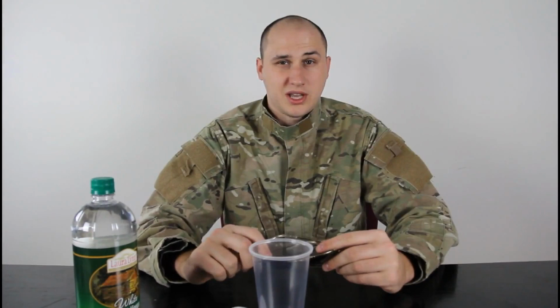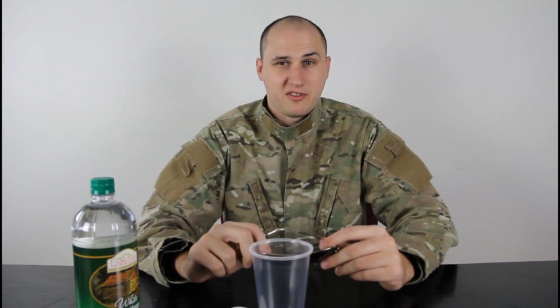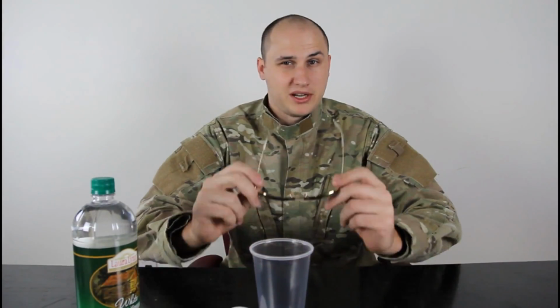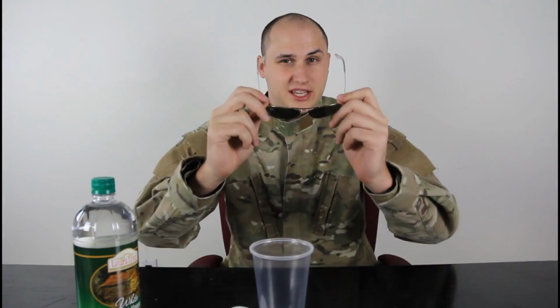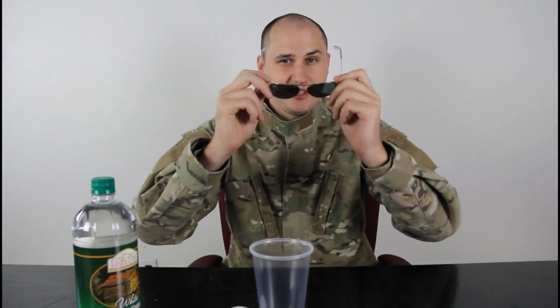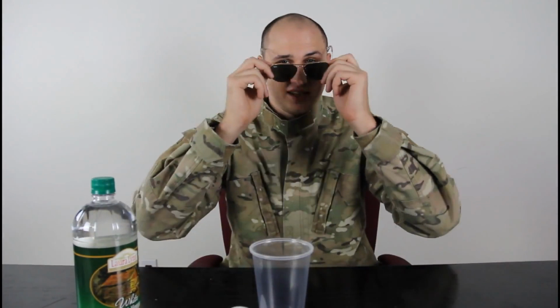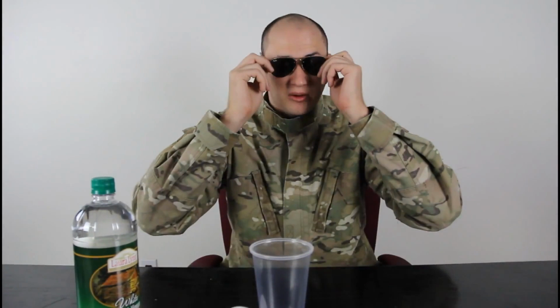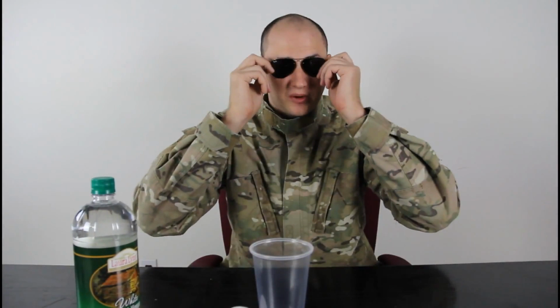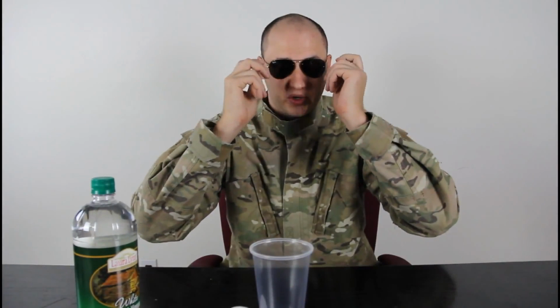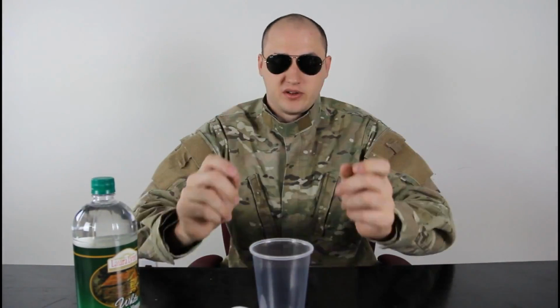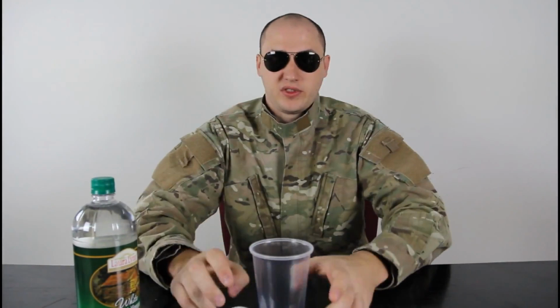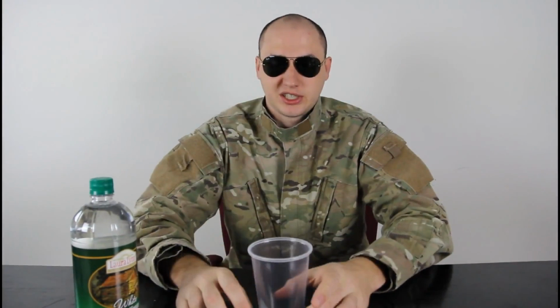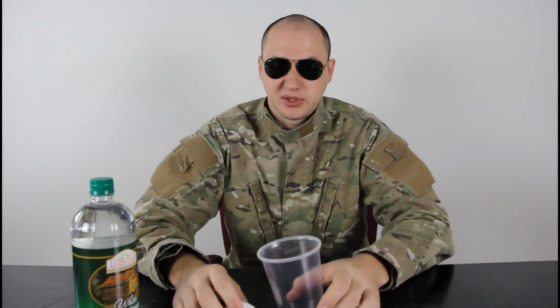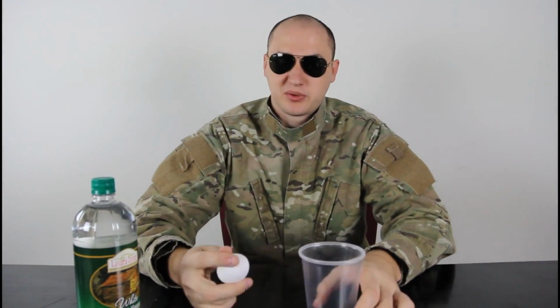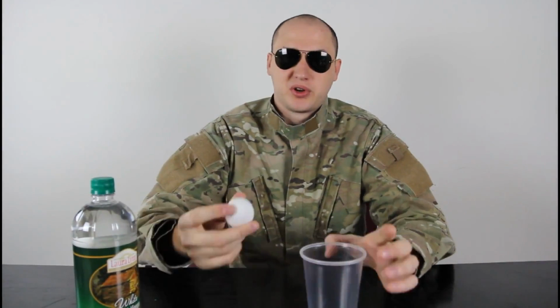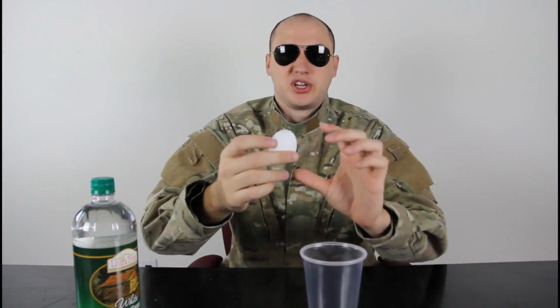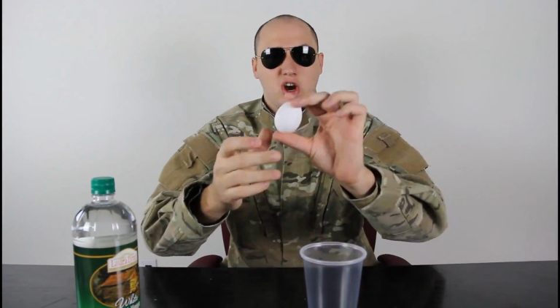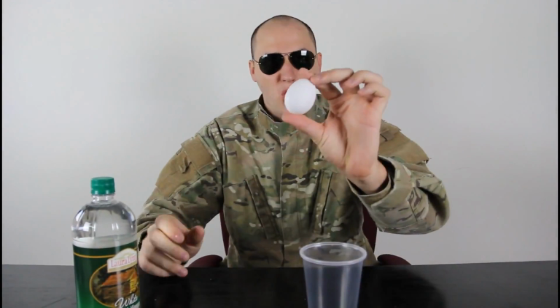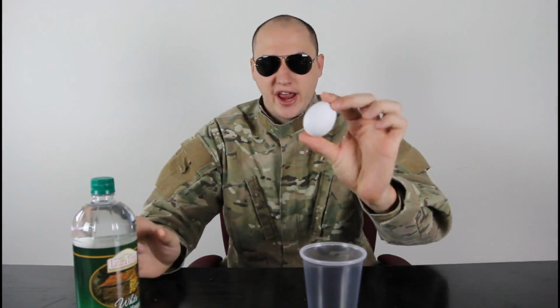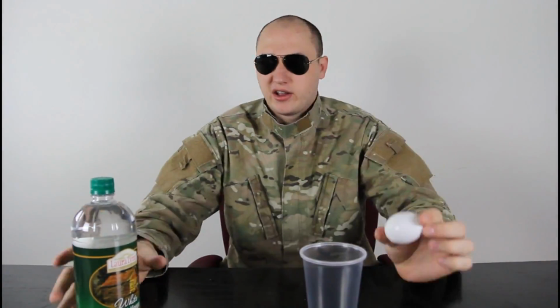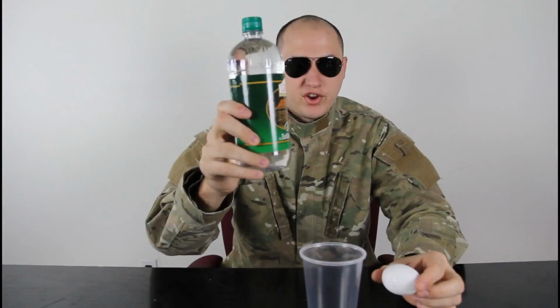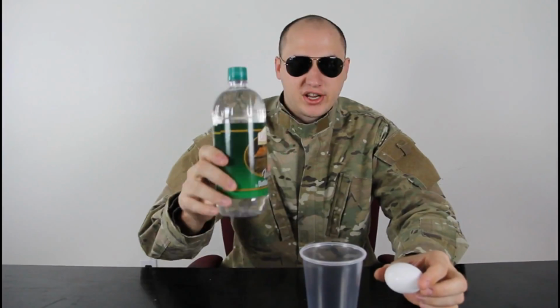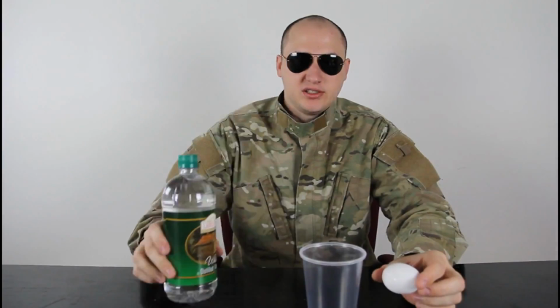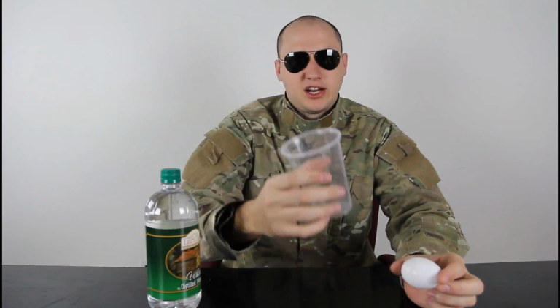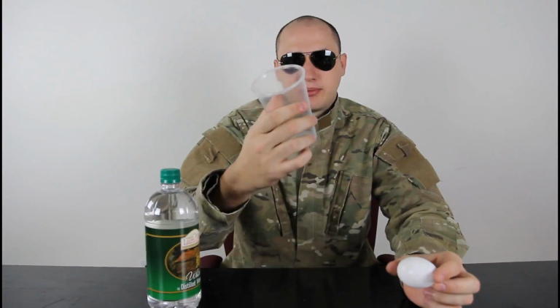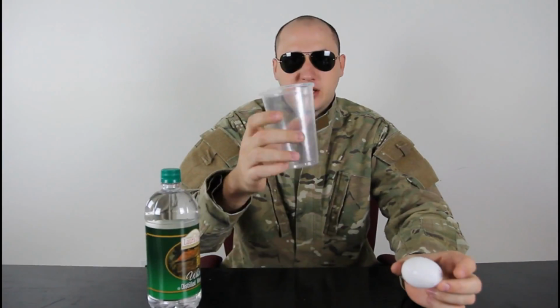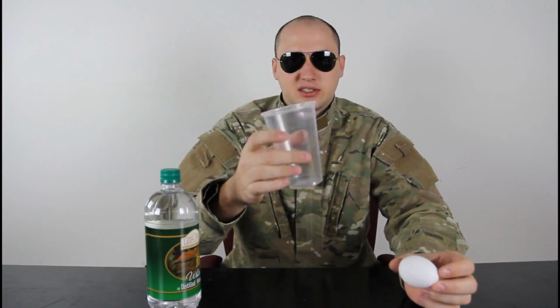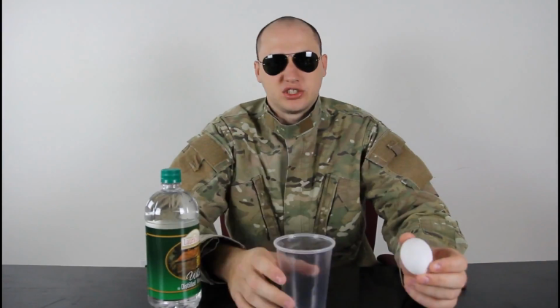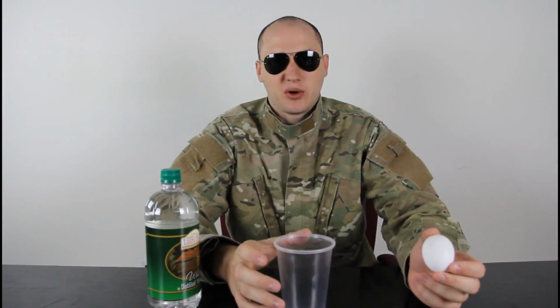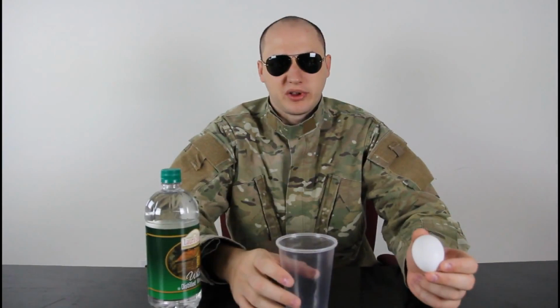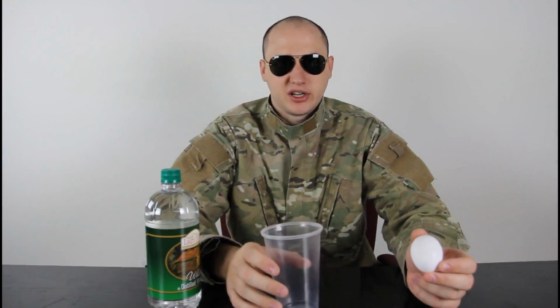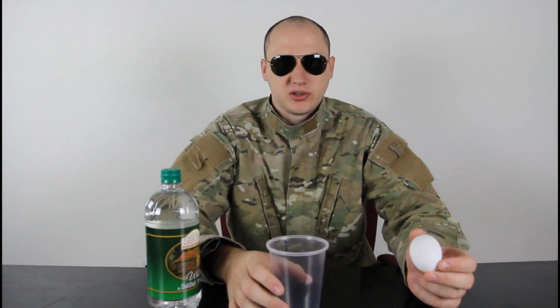What's up everybody! Safety is number one priority, and for this experiment we're gonna need a raw egg, vinegar, and an empty glass. Check out what we're gonna do.